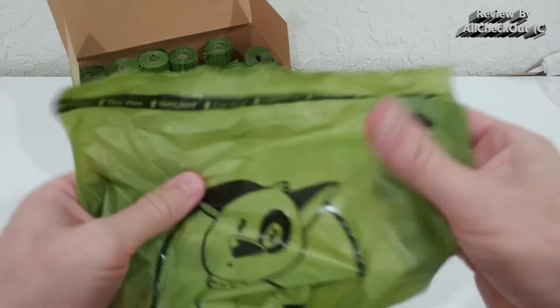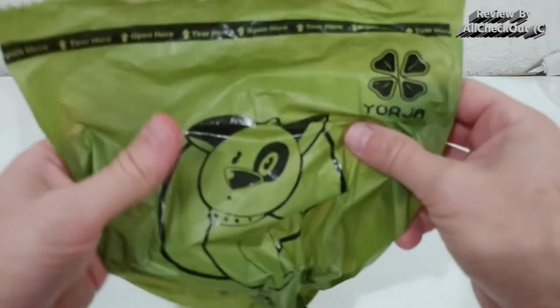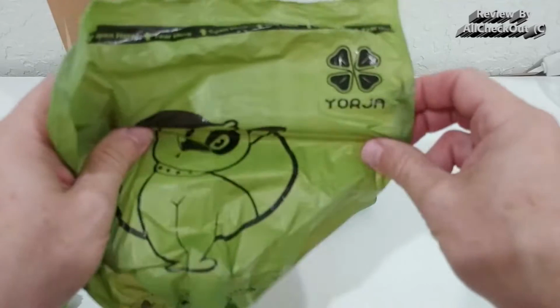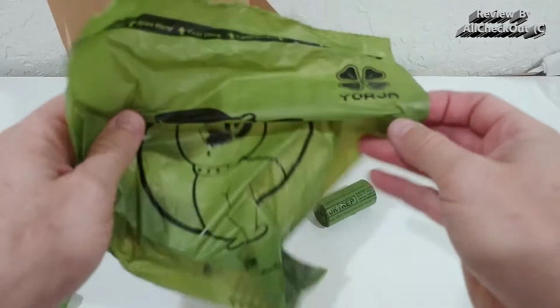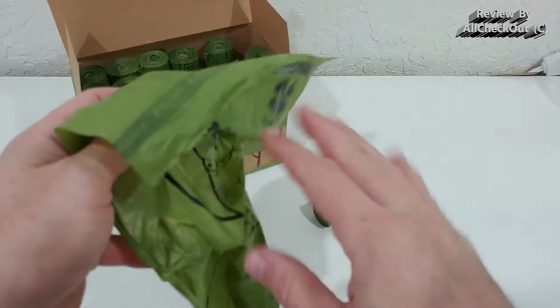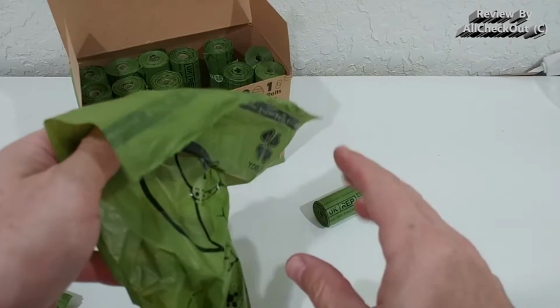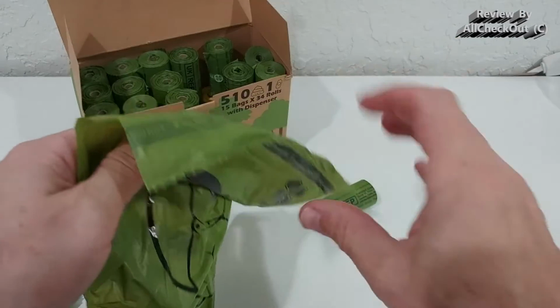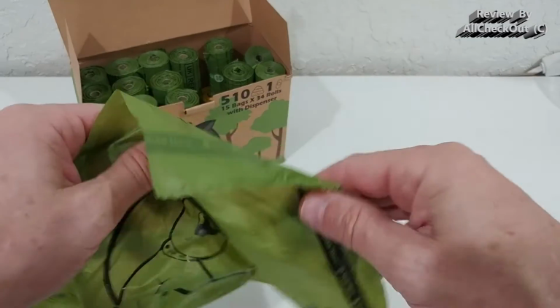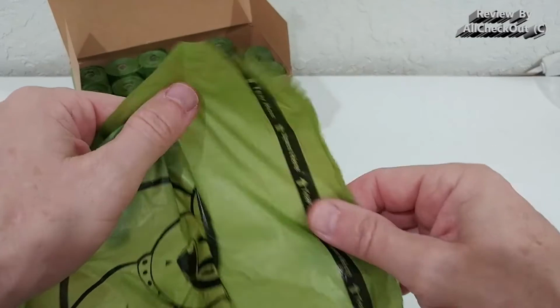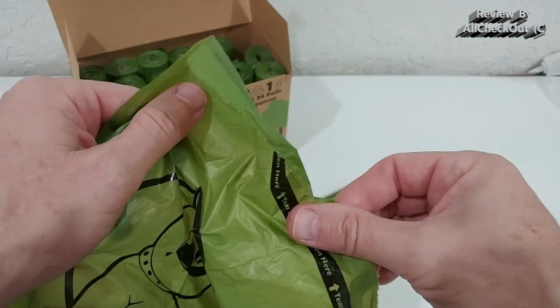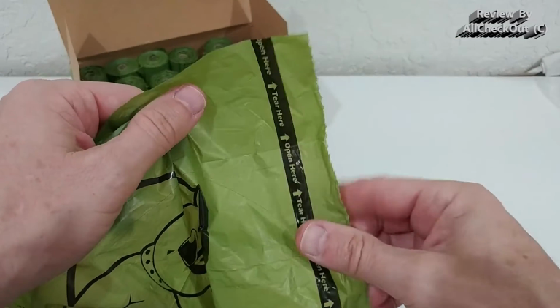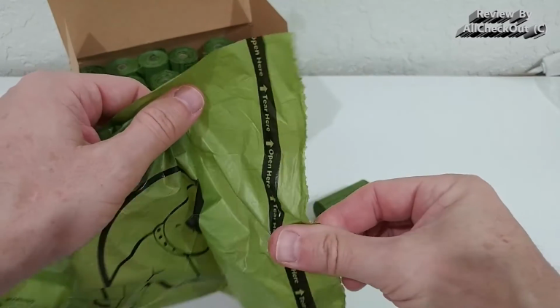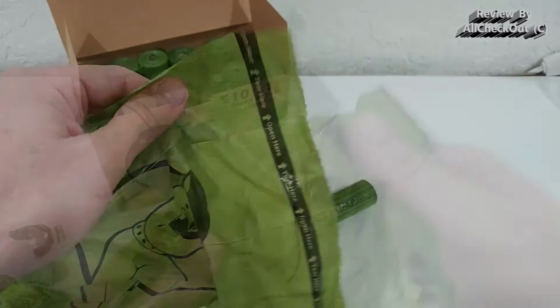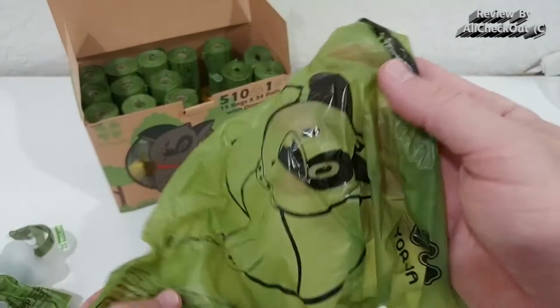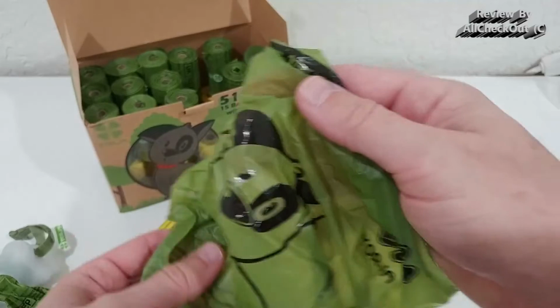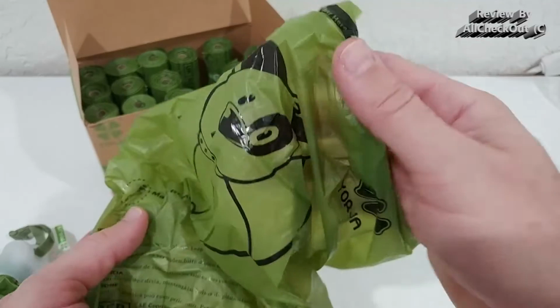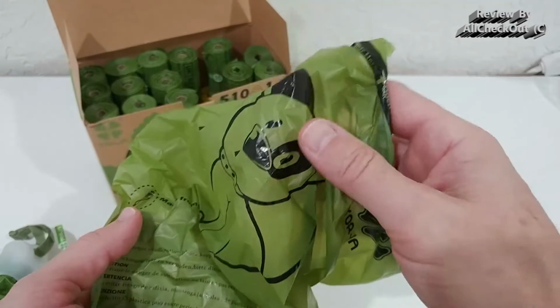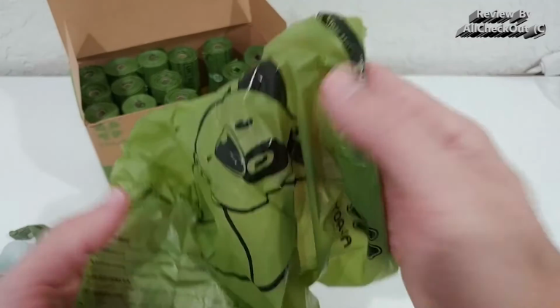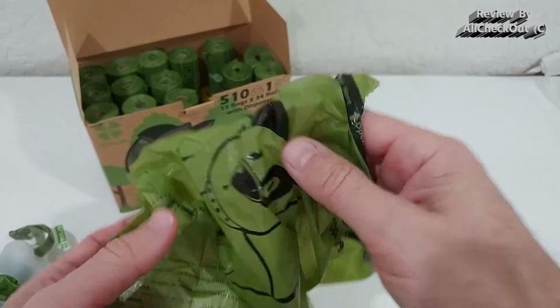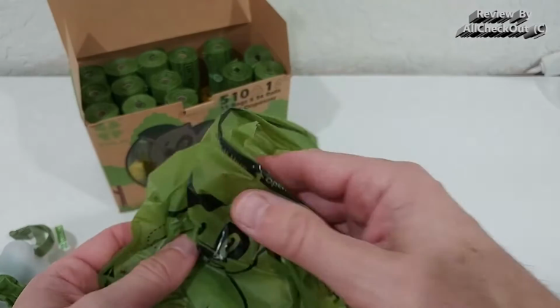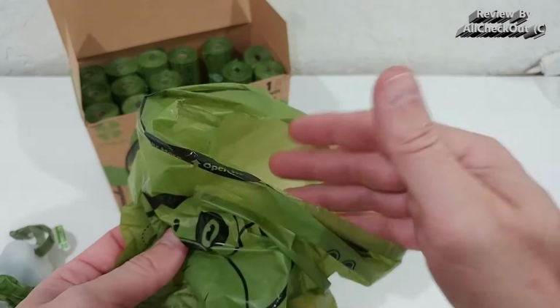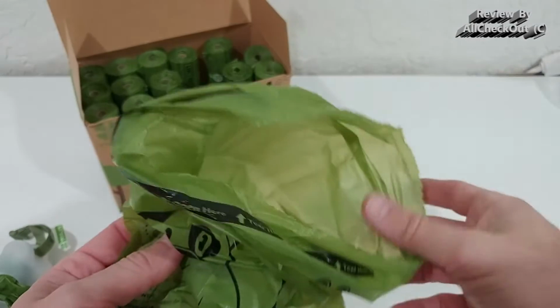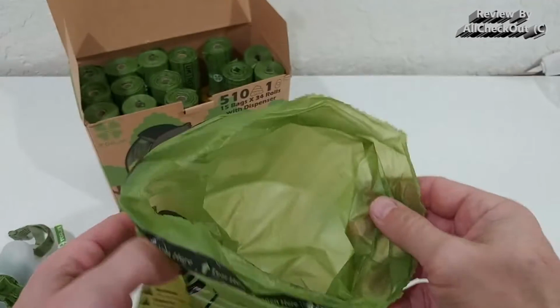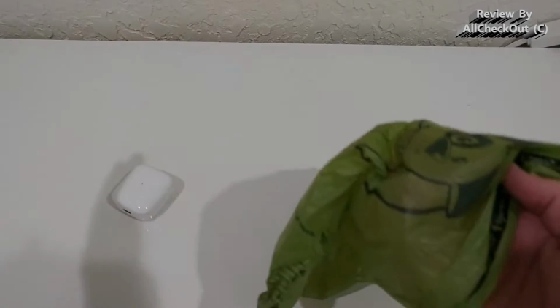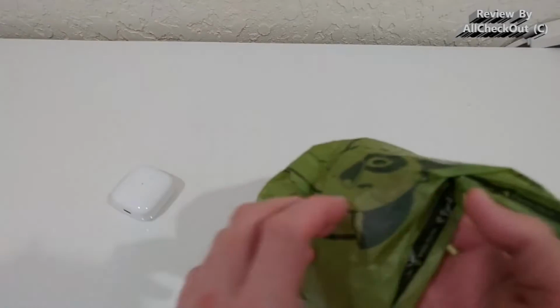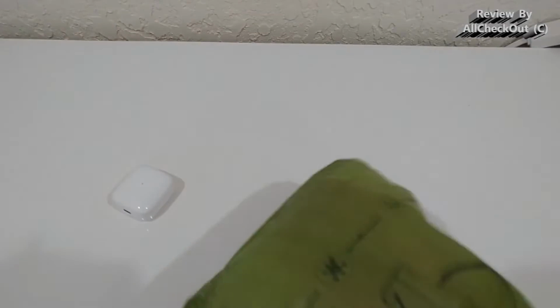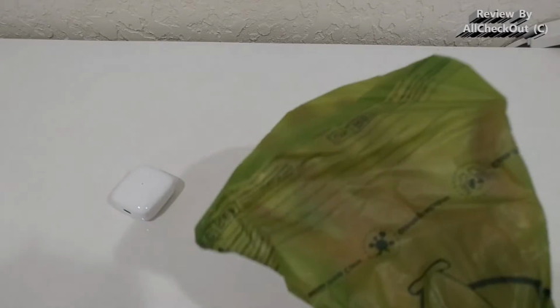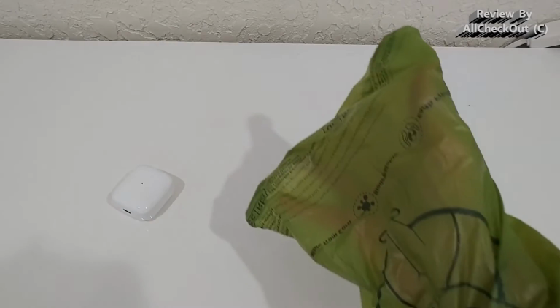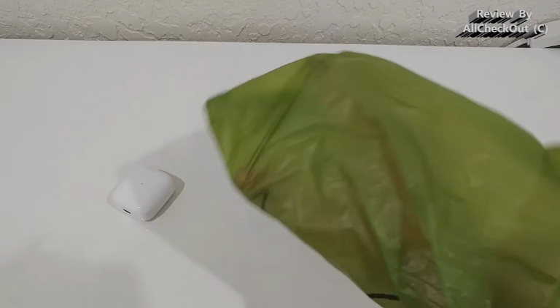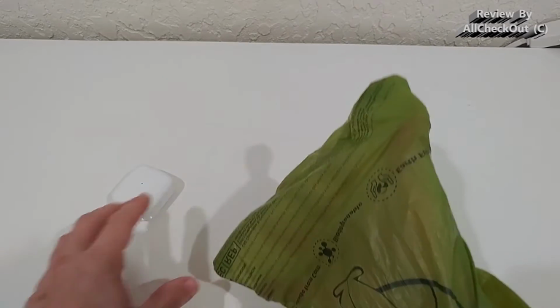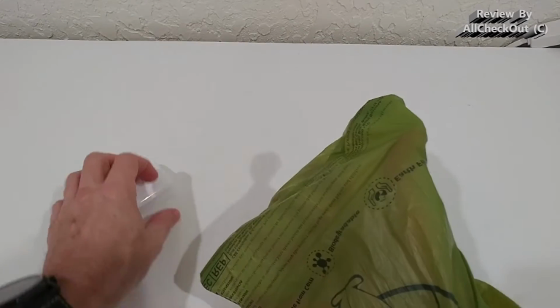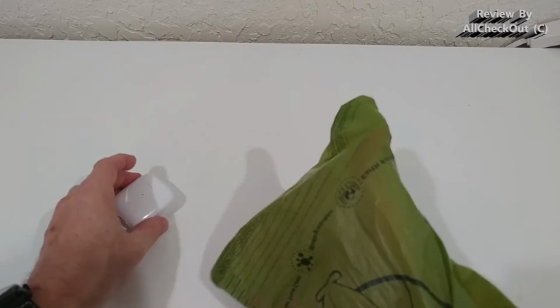By the way, these bags are very environmentally friendly. They use very little print, there is no scent, and they're made out of fully biodegradable material — cornstarch.